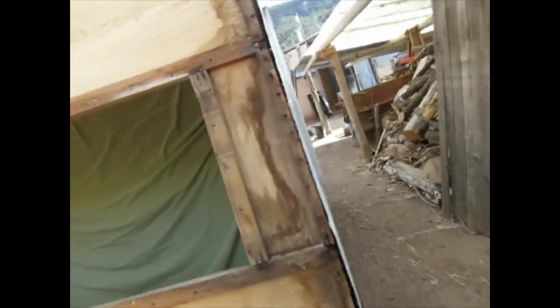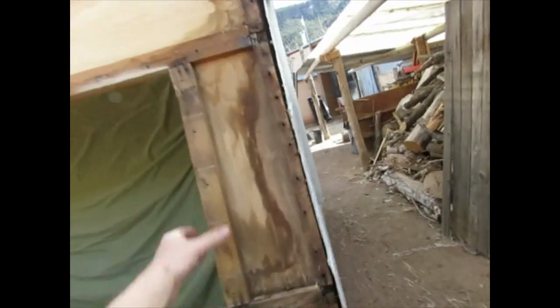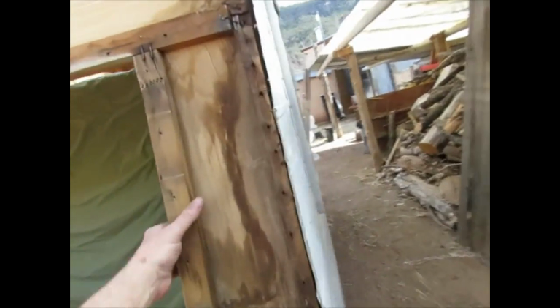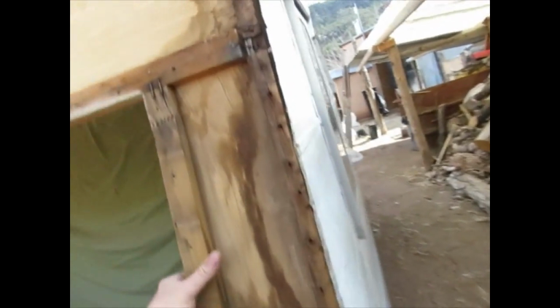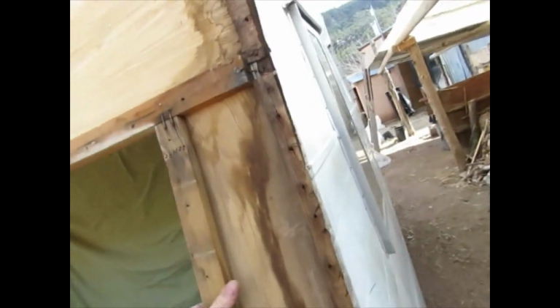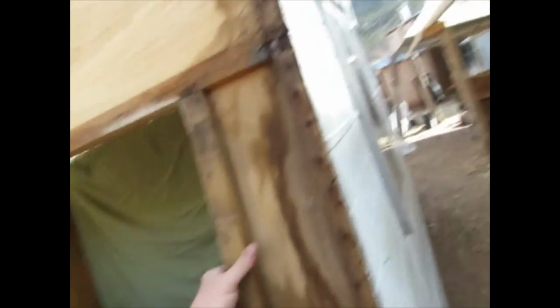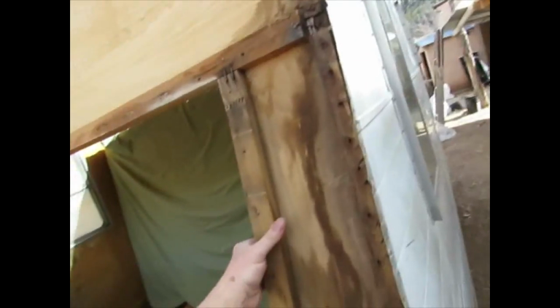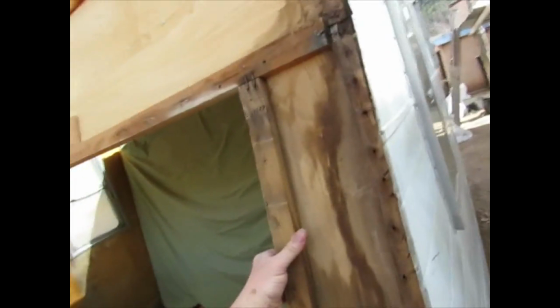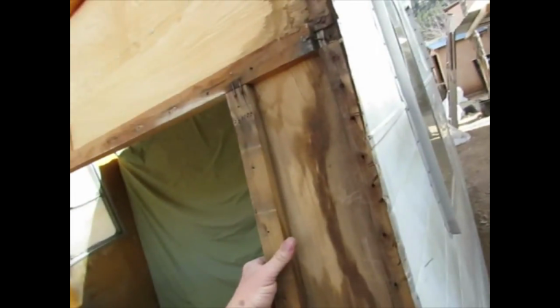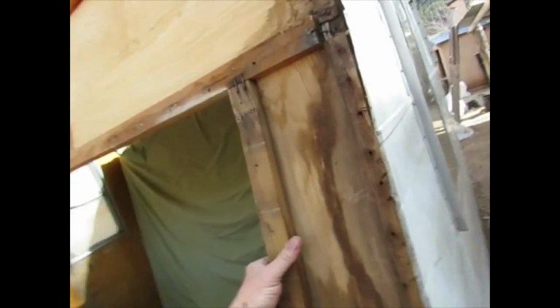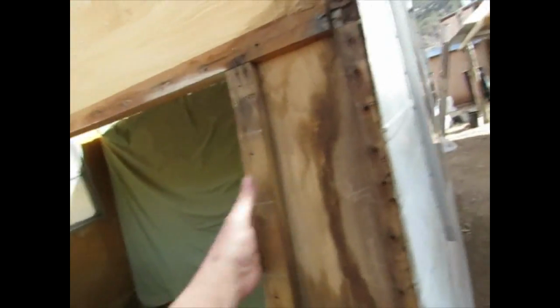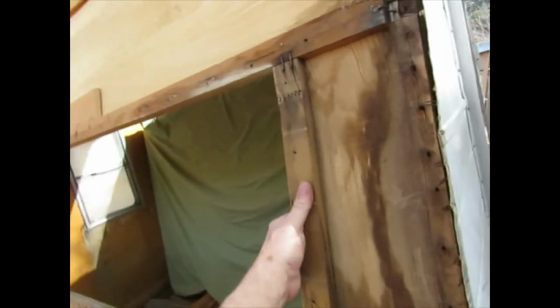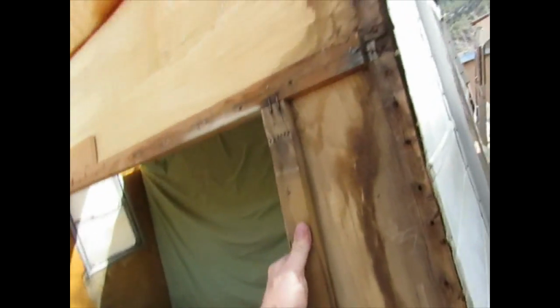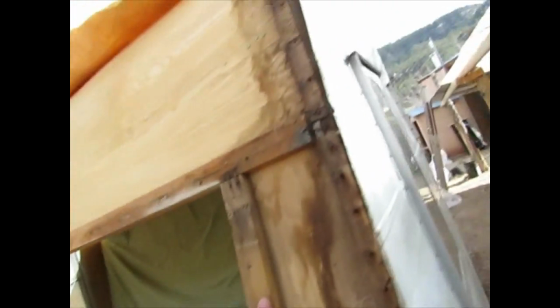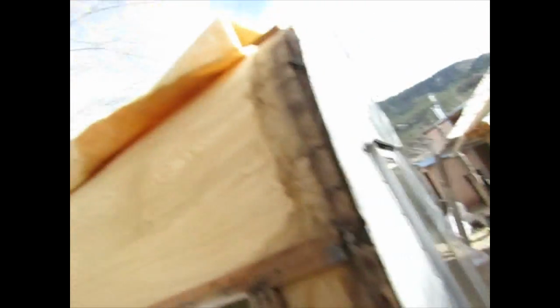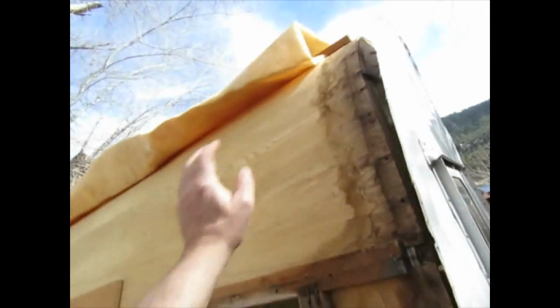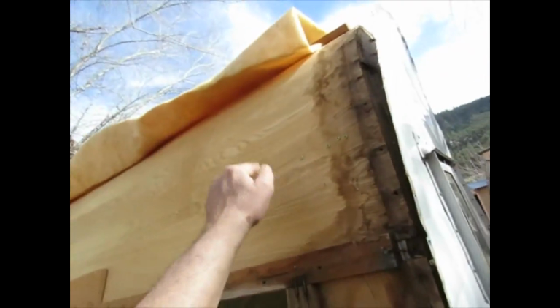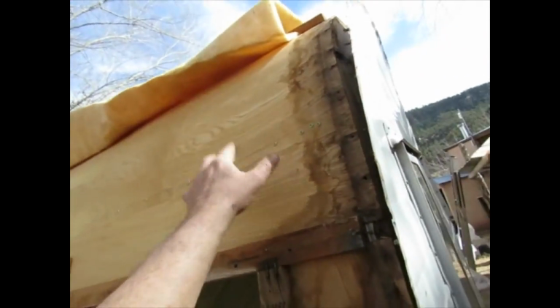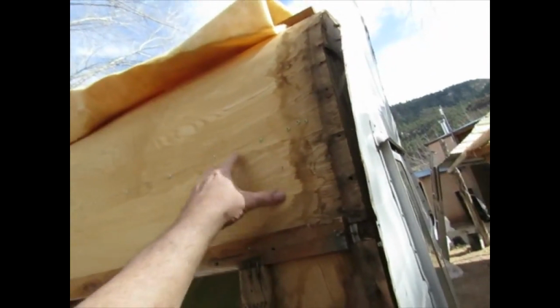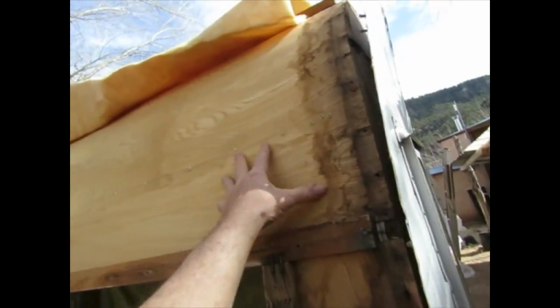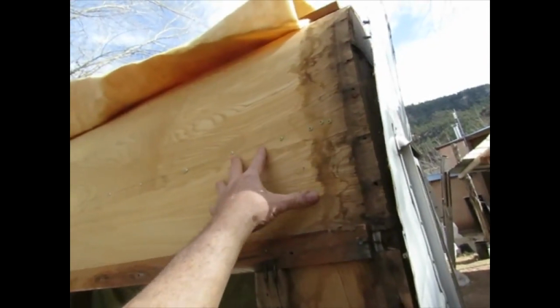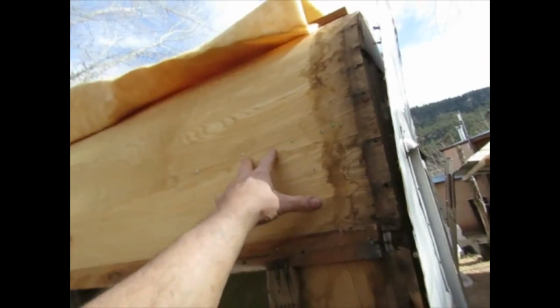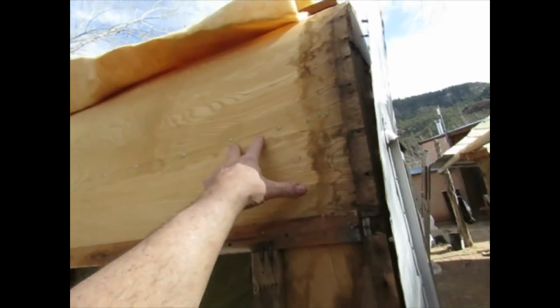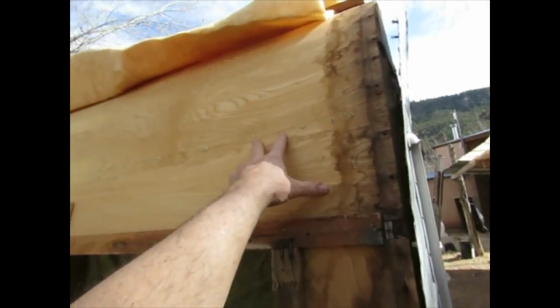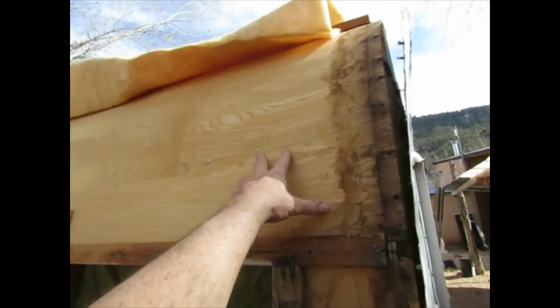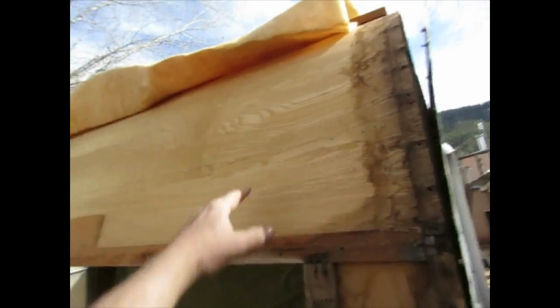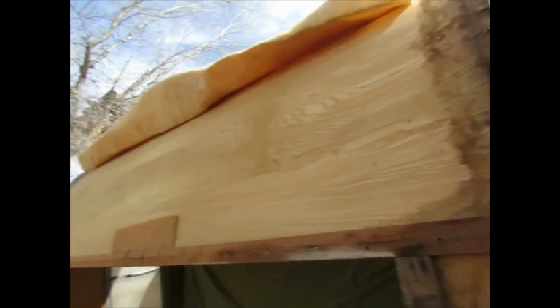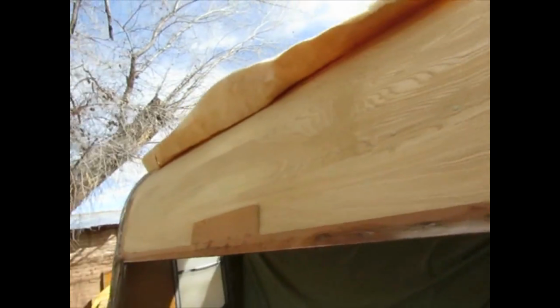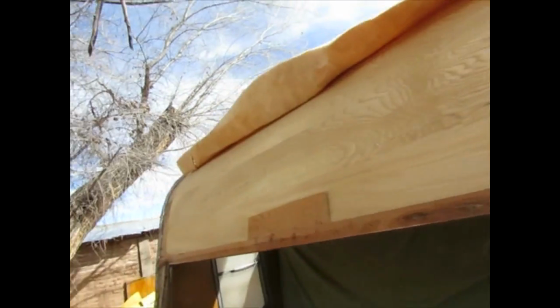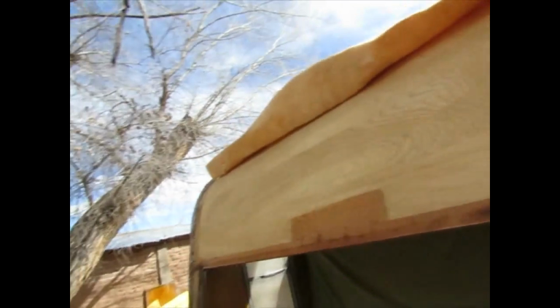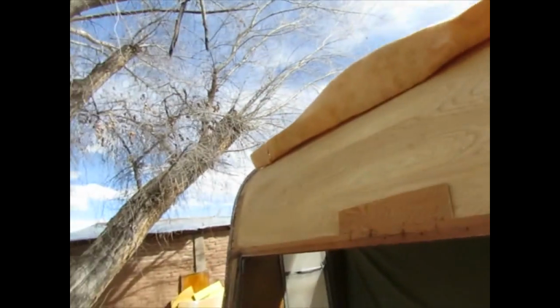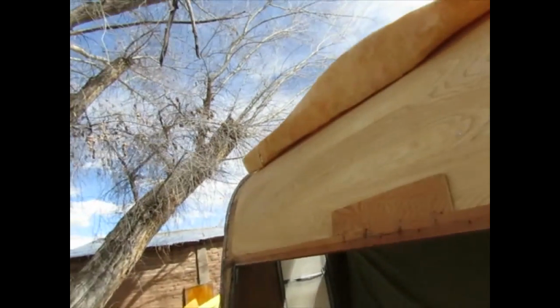I might as well do the window side panels too. This area I'm not going to touch because there's a cabinet under there and the wood is still good.